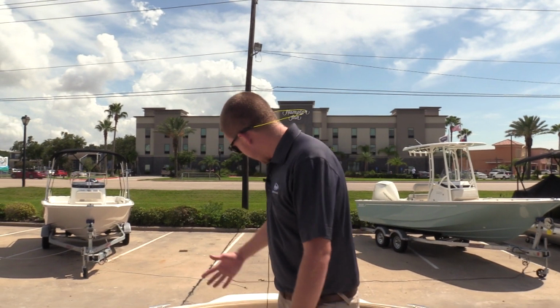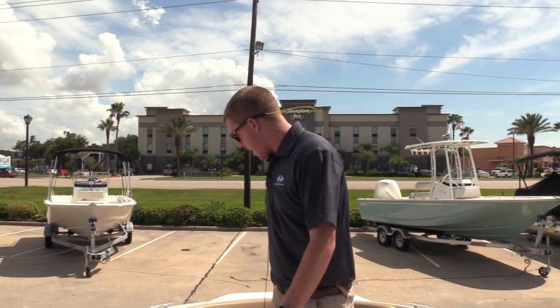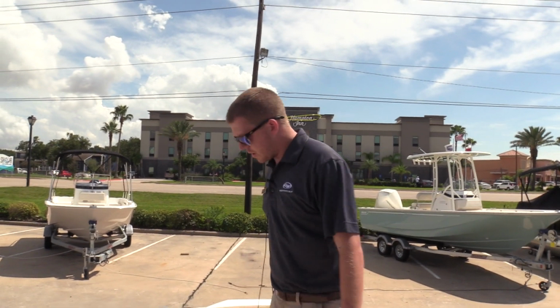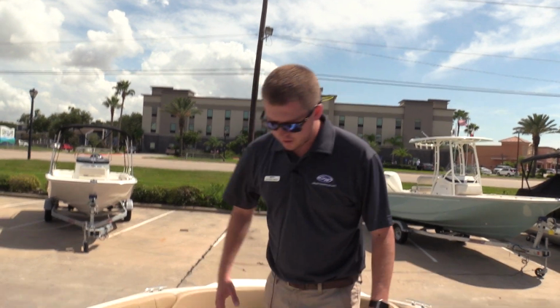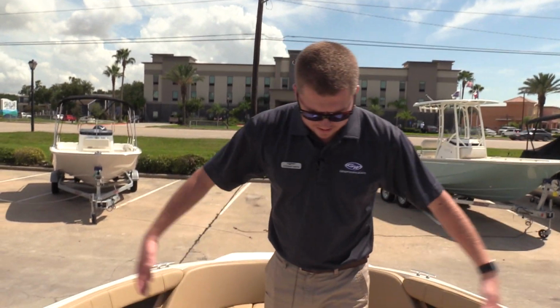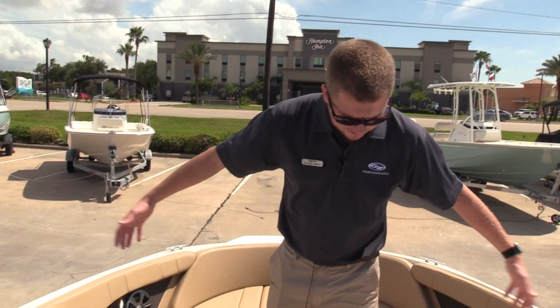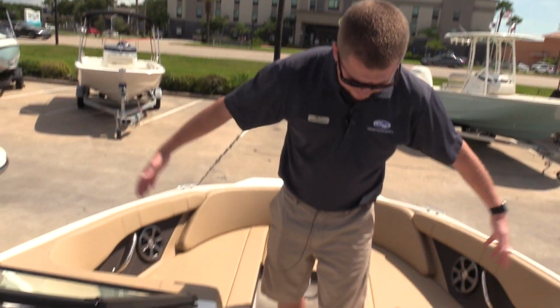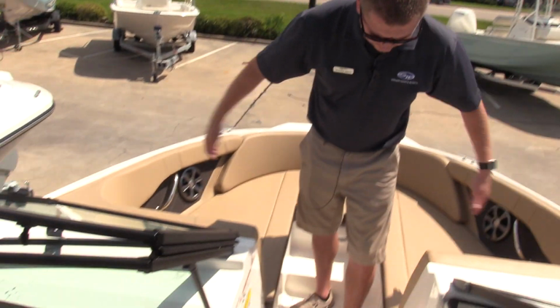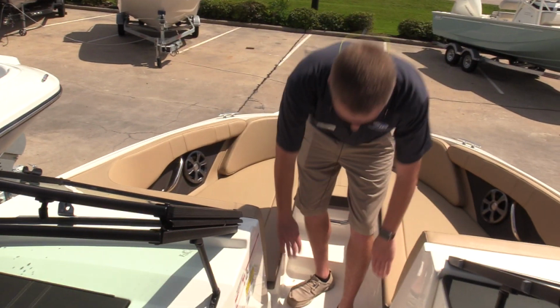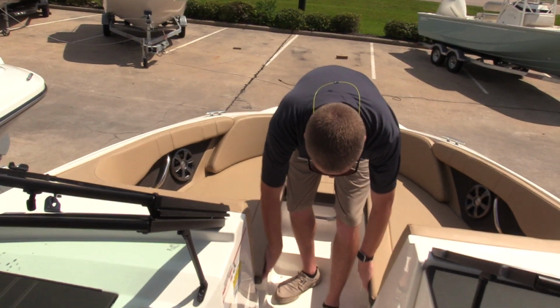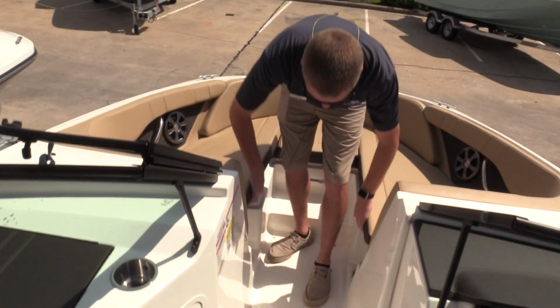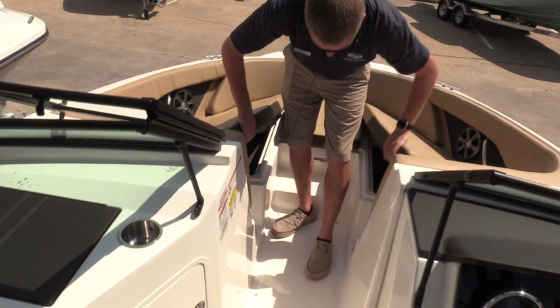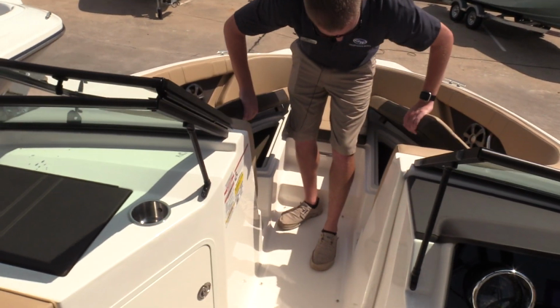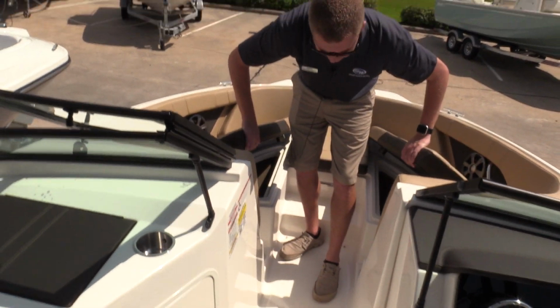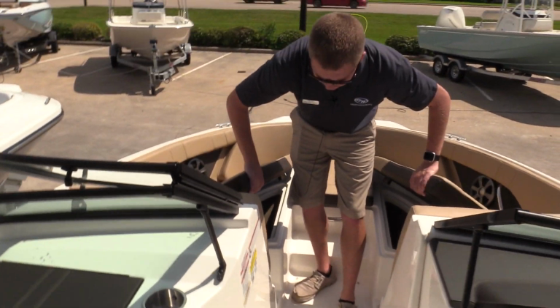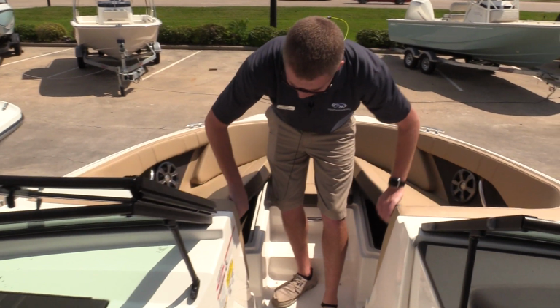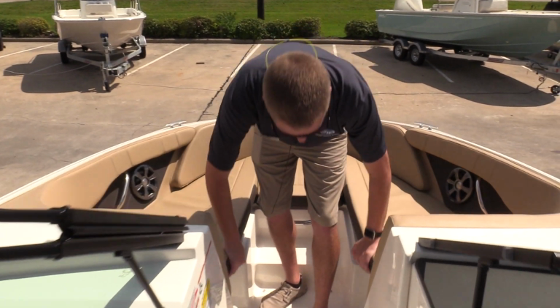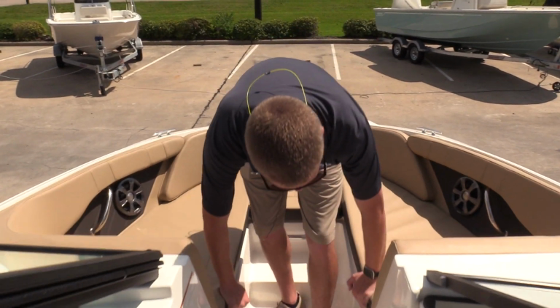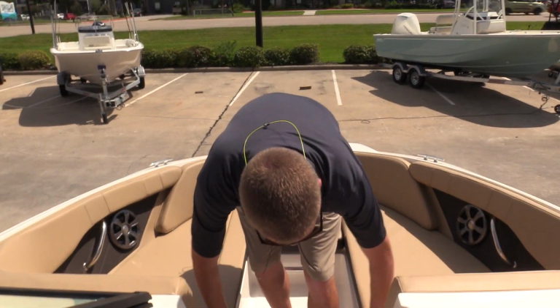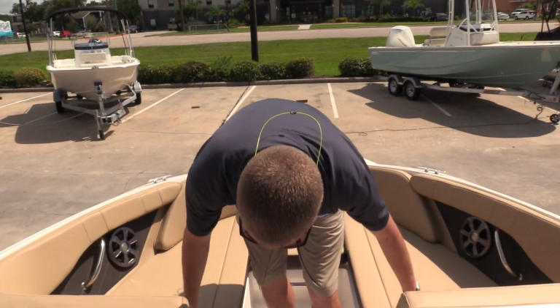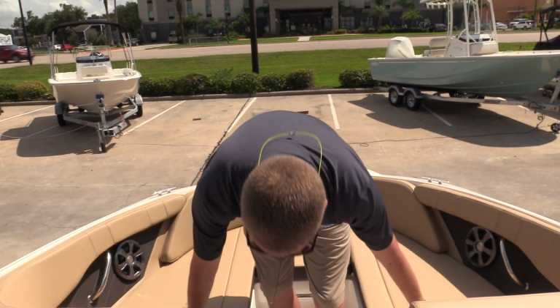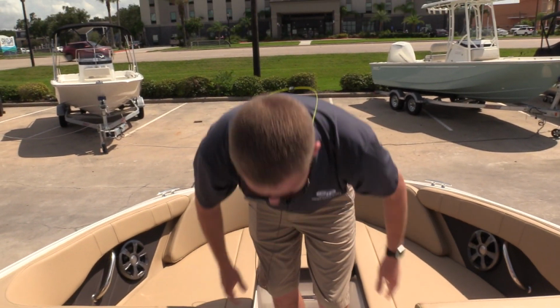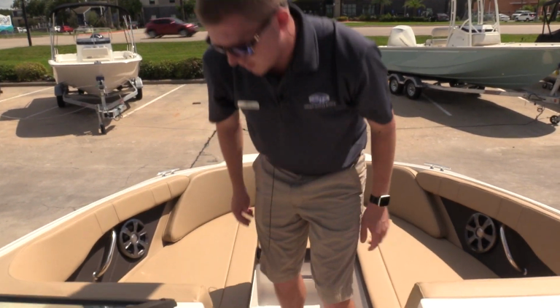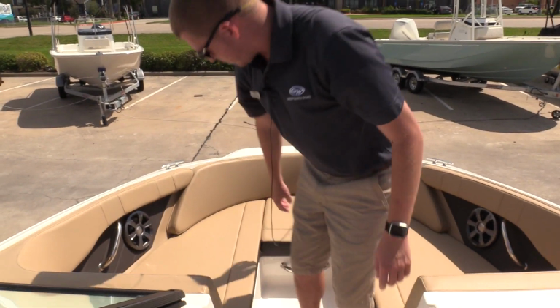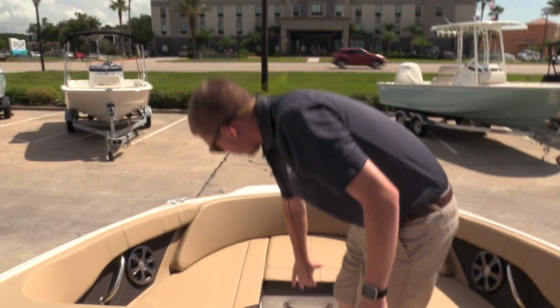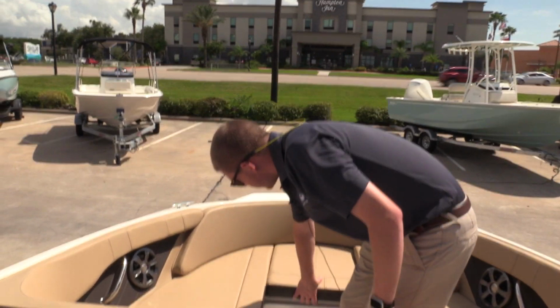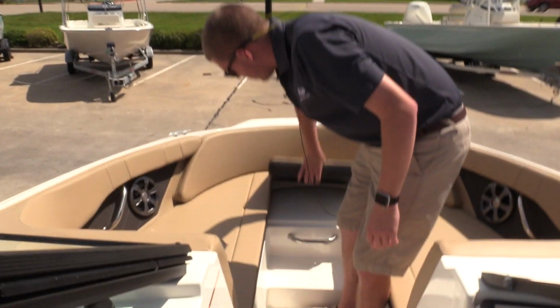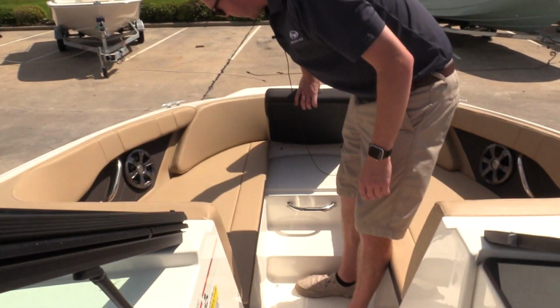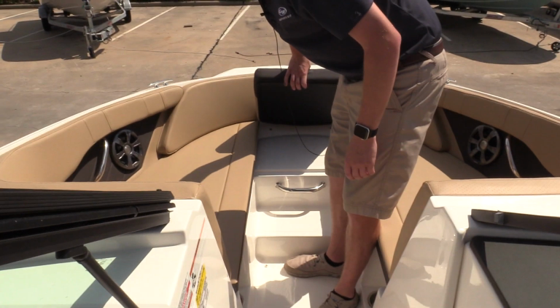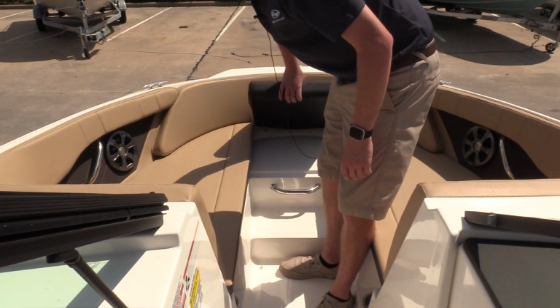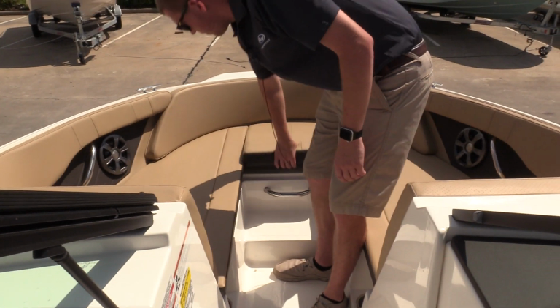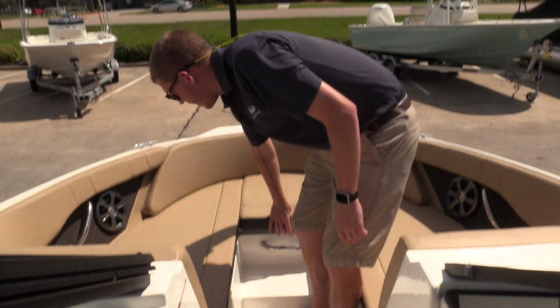At the bow of the boat, you'll notice that it's nice and squared off for a lot of seating. You've got some storage under these compartments here, as well as a reboarding step so you can get on and off the boat from the bow.